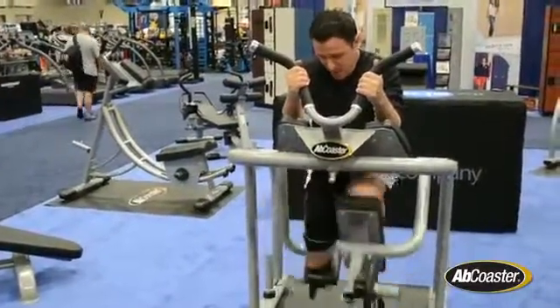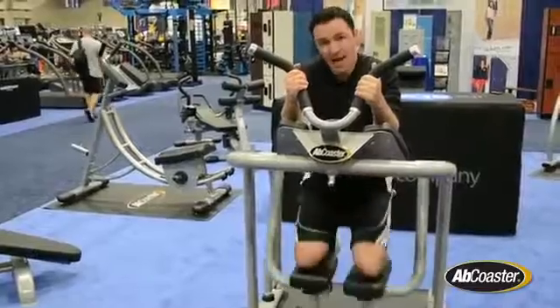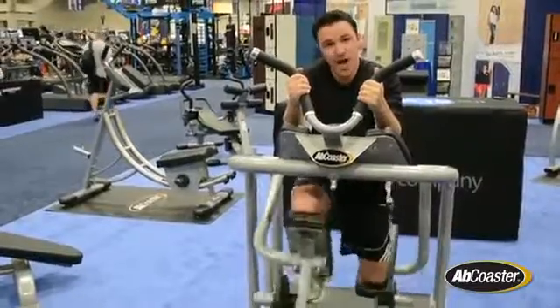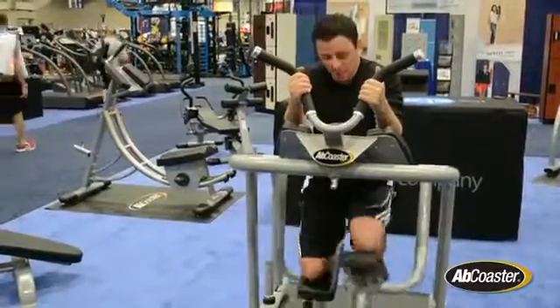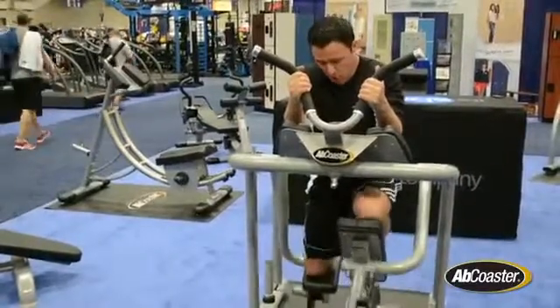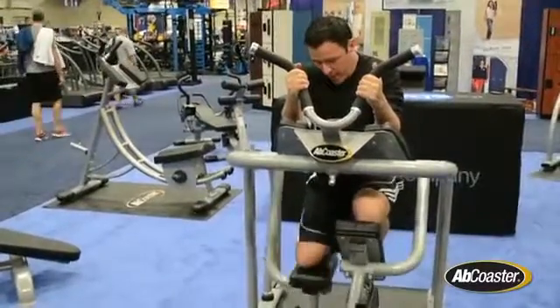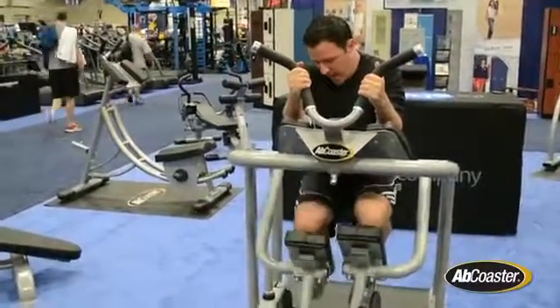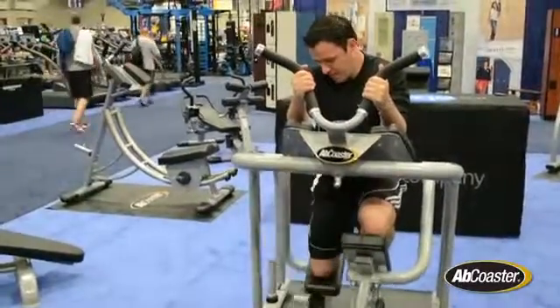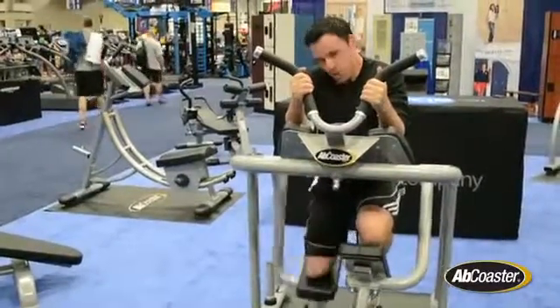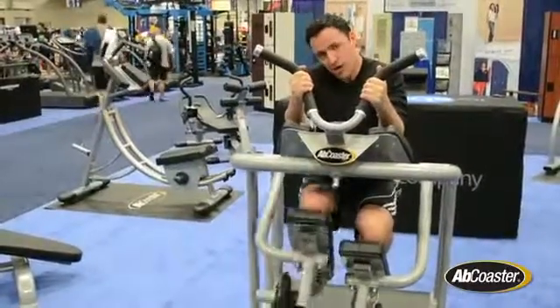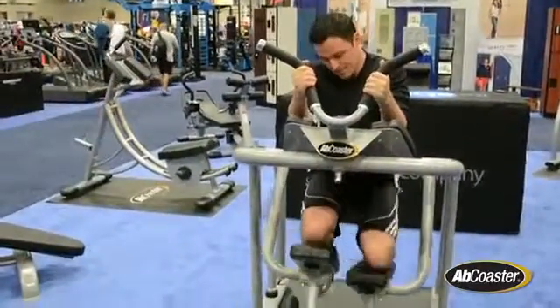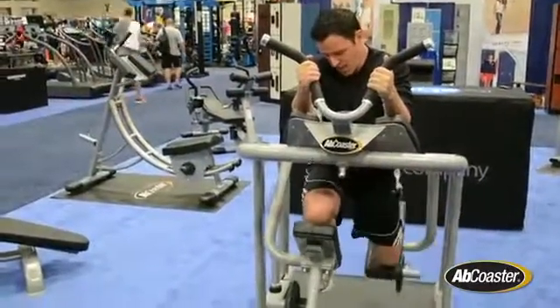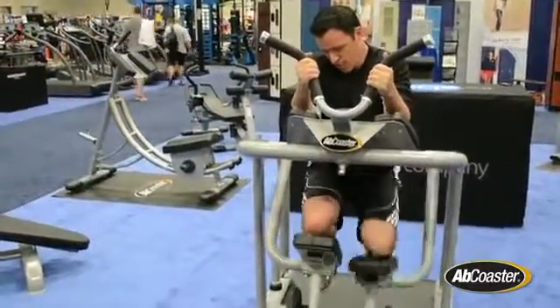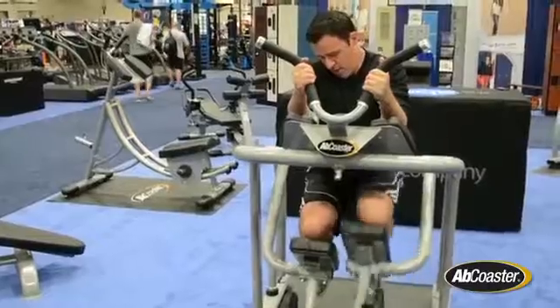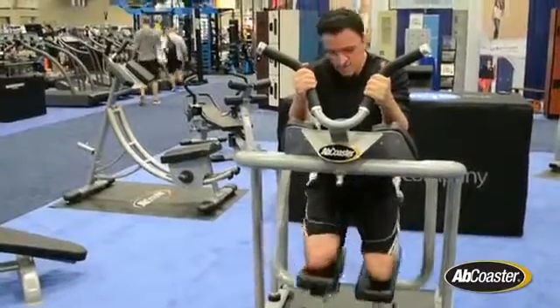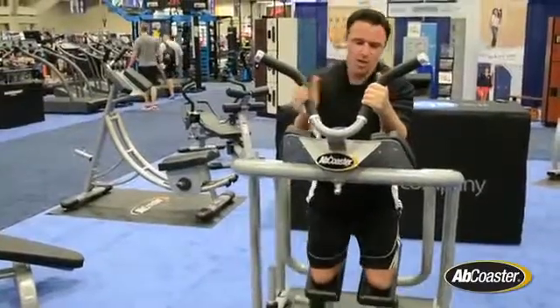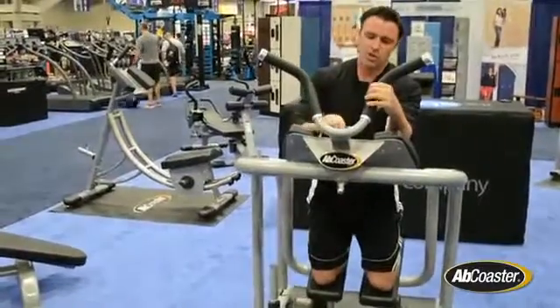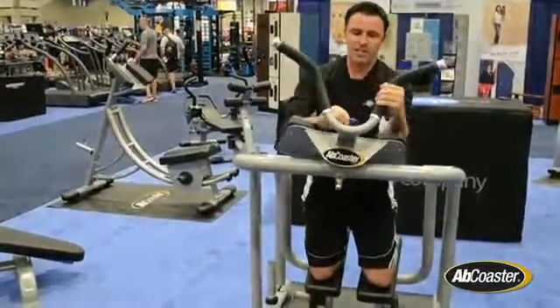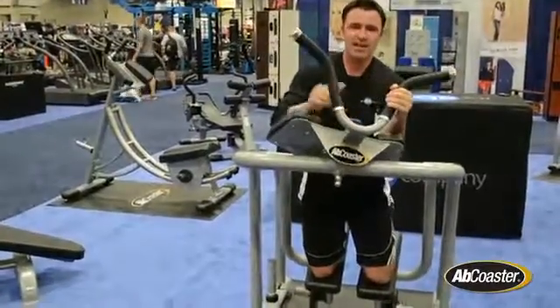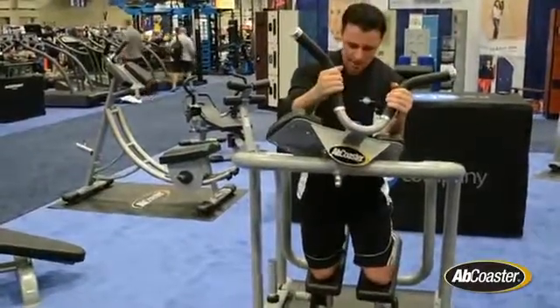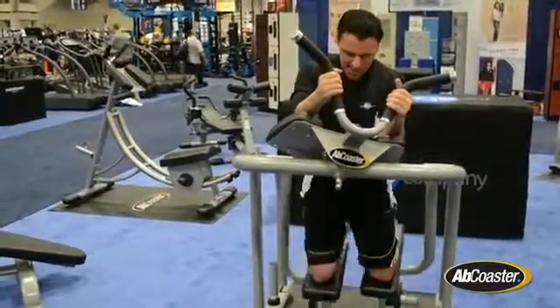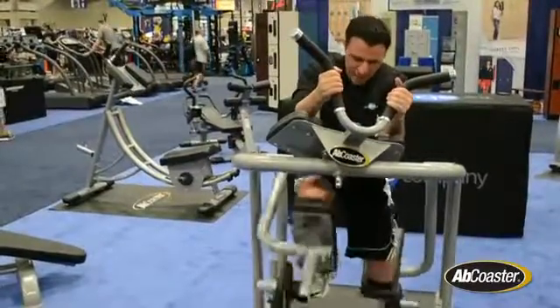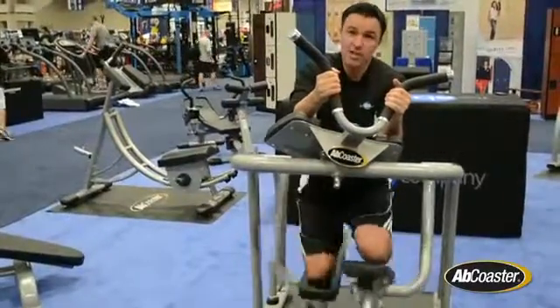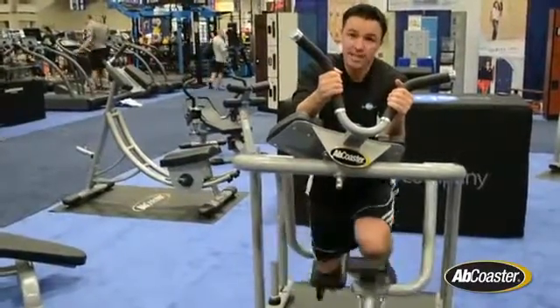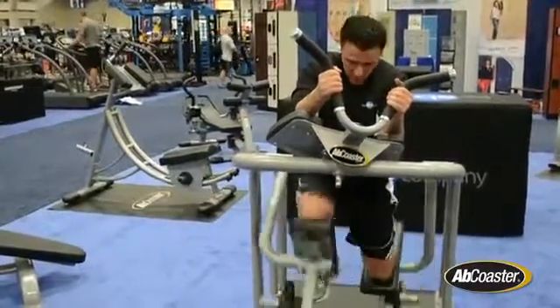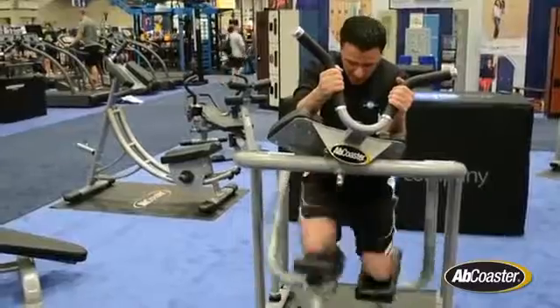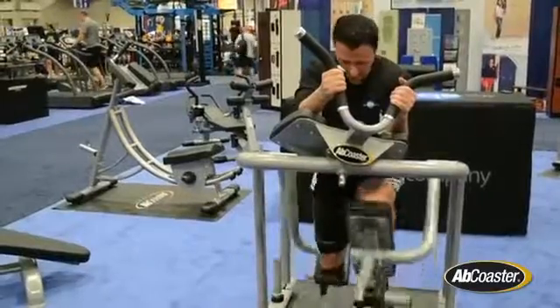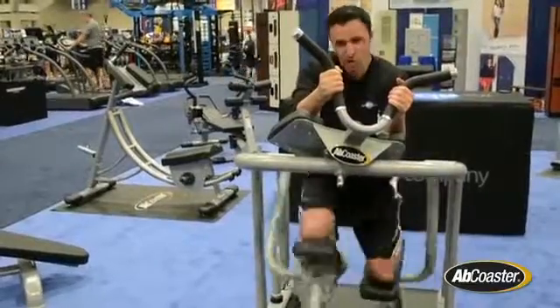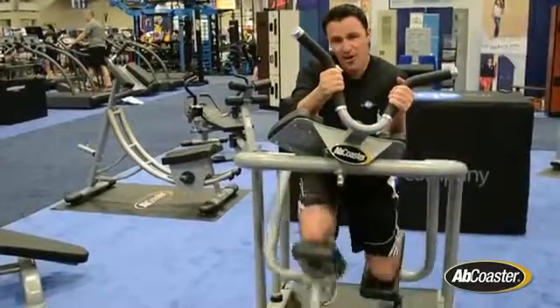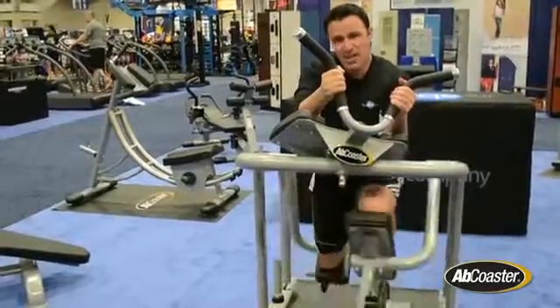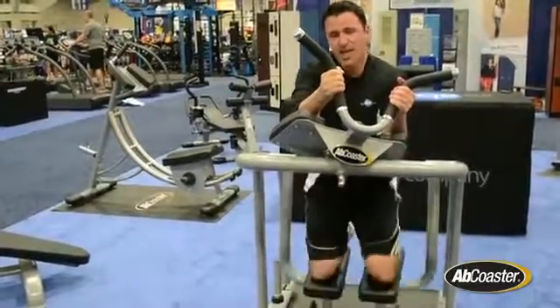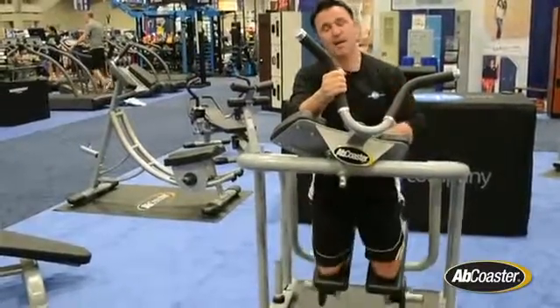There's a lot of variety — you can hold one side at the top and just work the other, then switch. You can also twist the handles to get some great oblique training in there as well. It's a lot of versatility.